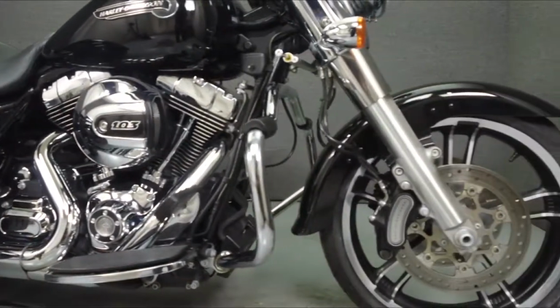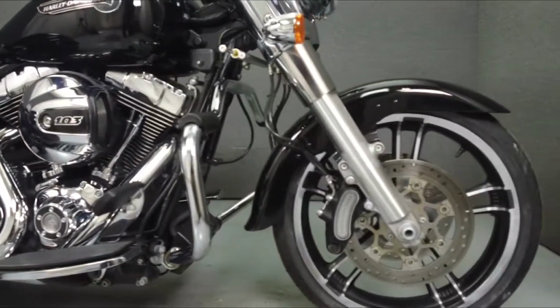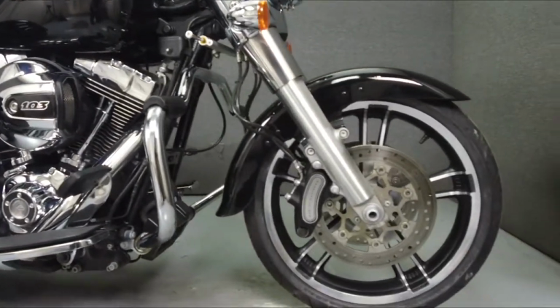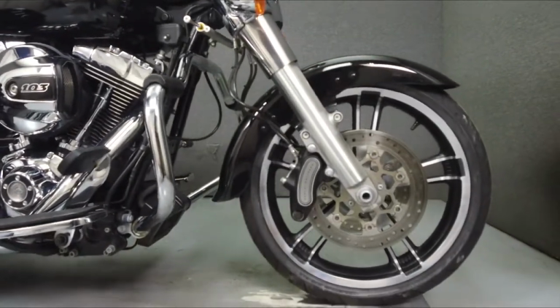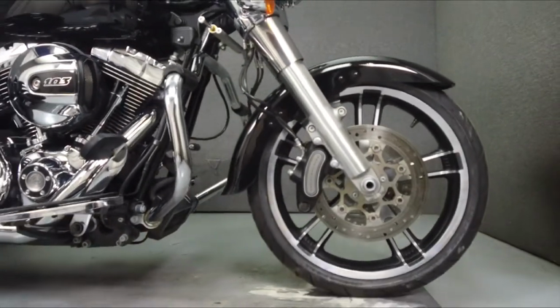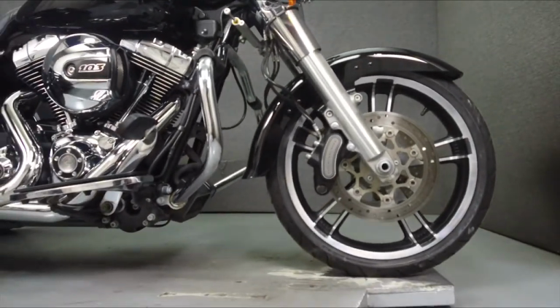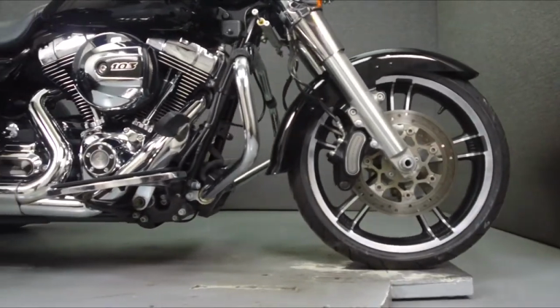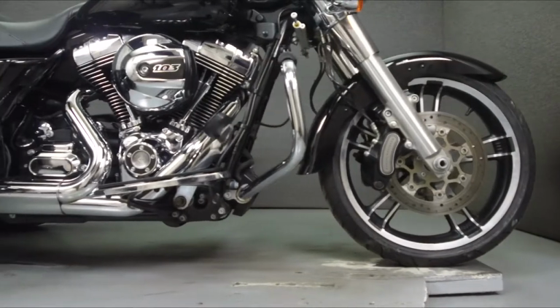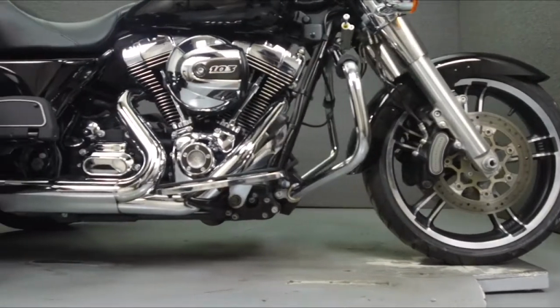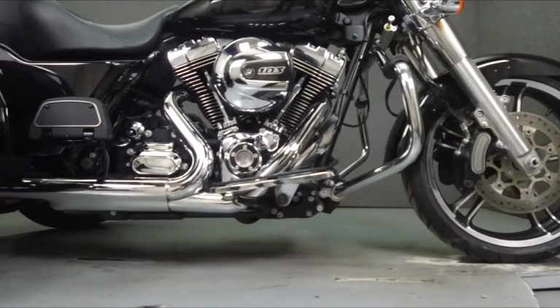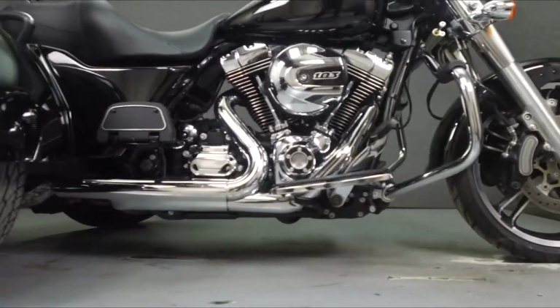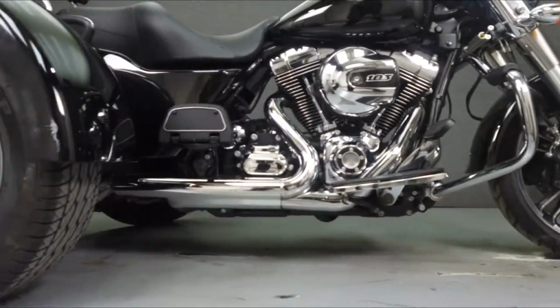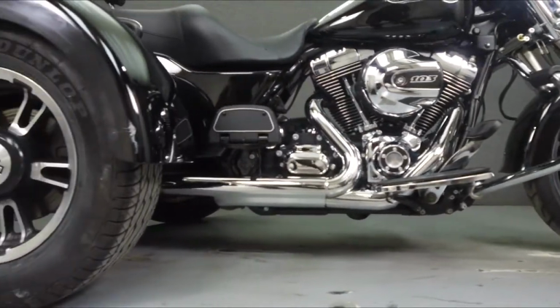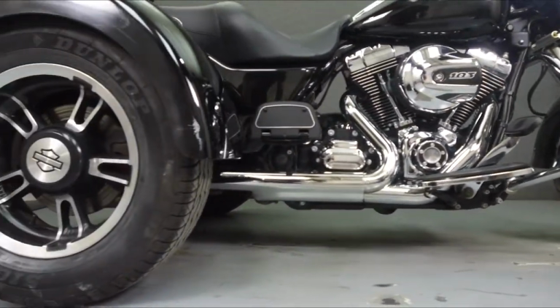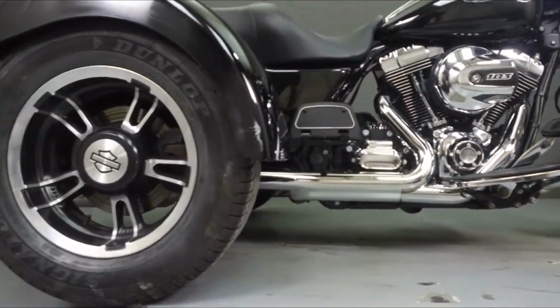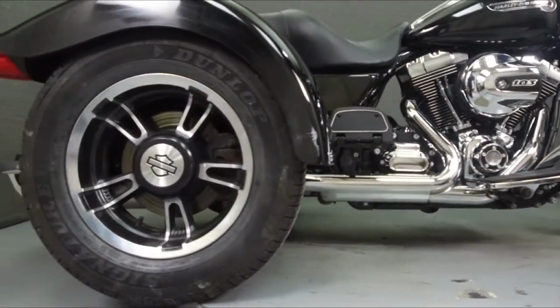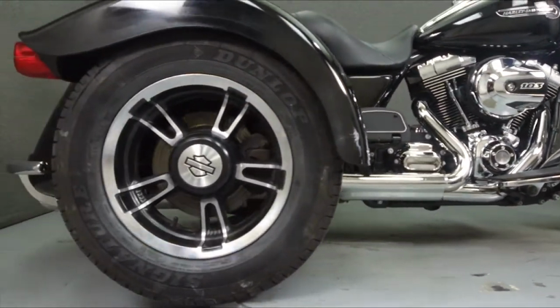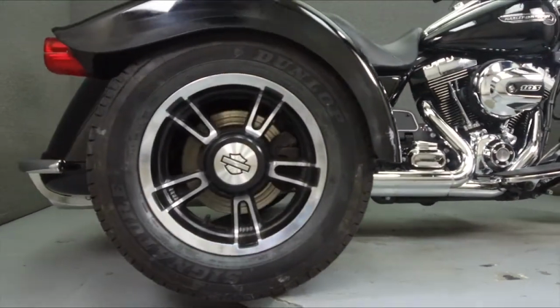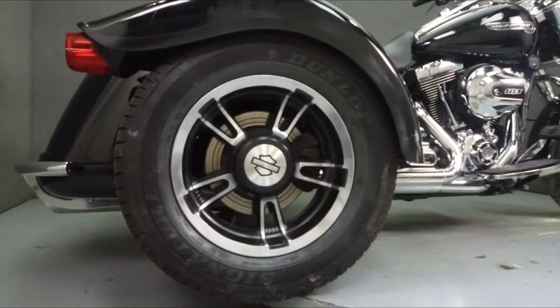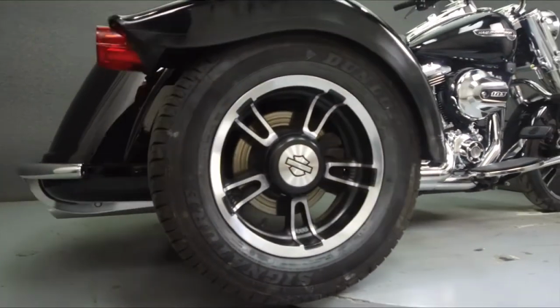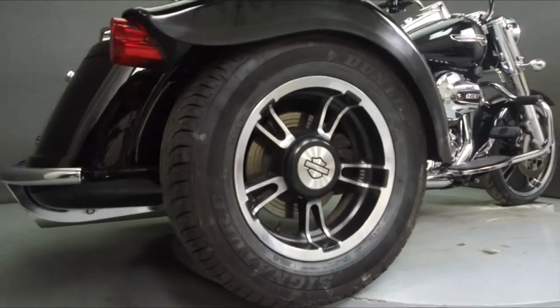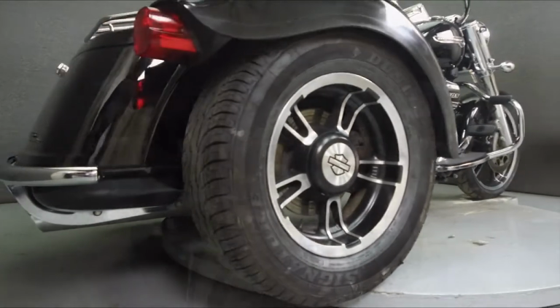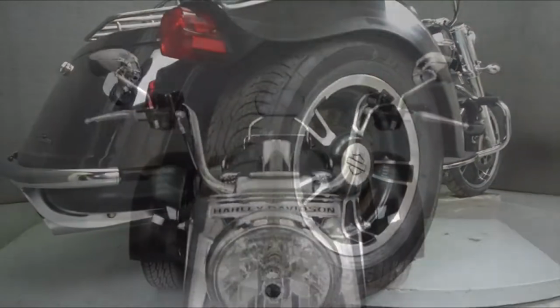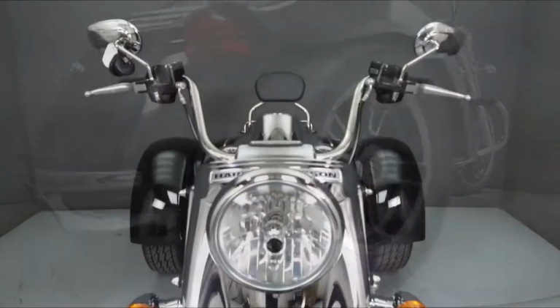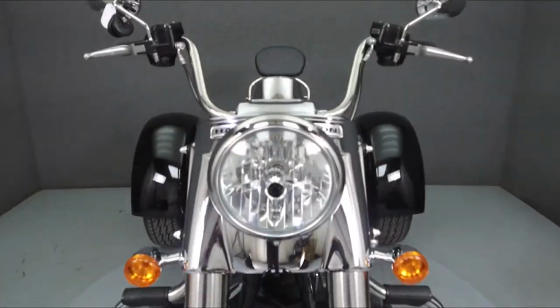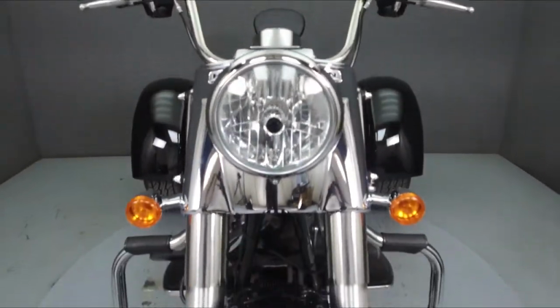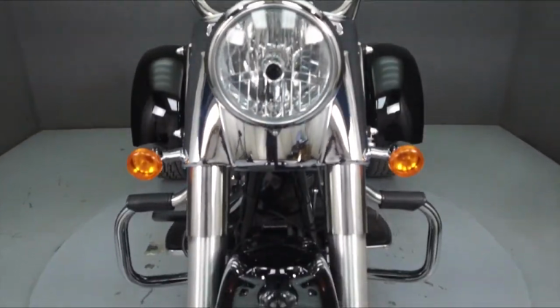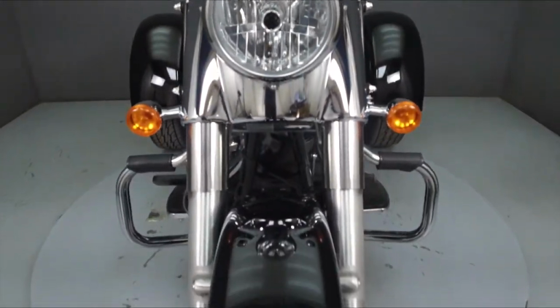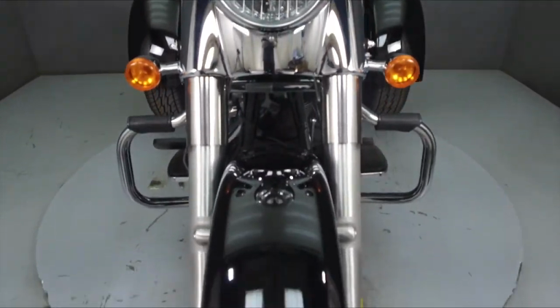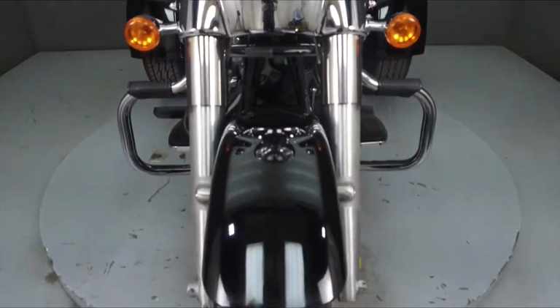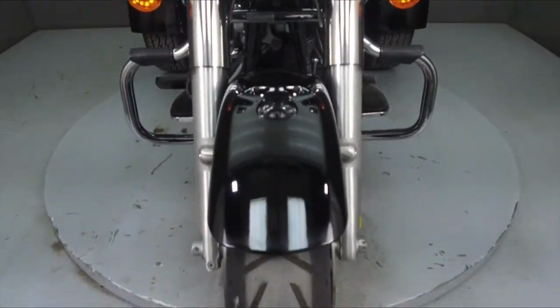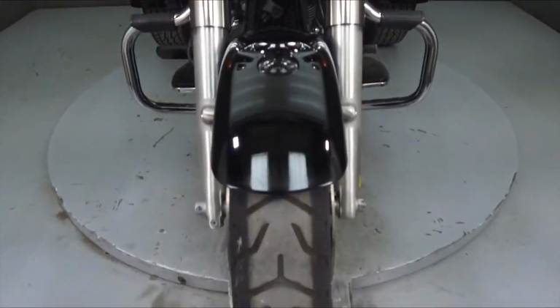It has a seat height of 26.9 inches and a dry weight of 1,082 pounds. This bike comes equipped with reverse and cruise control. It has been upgraded with a chrome rear bumper, a luggage rack, and a backrest.